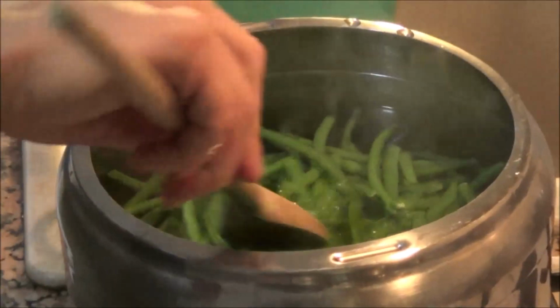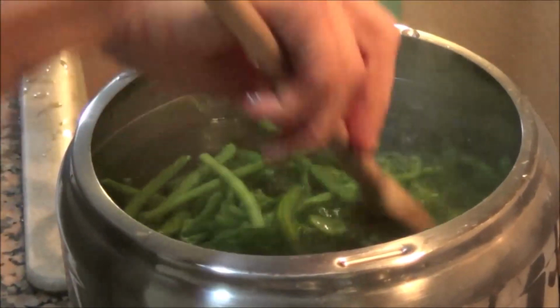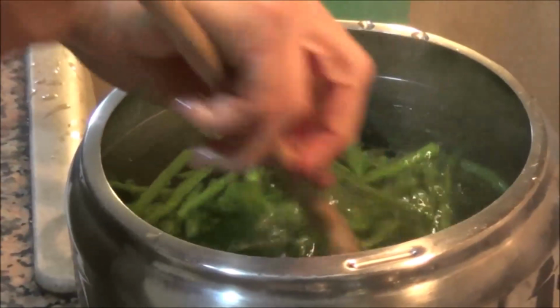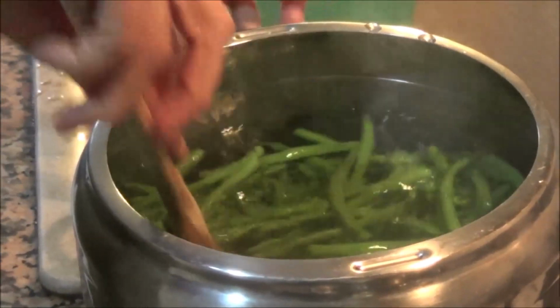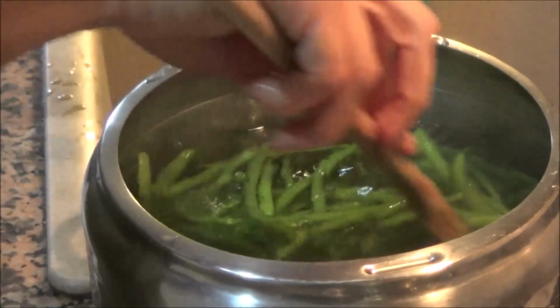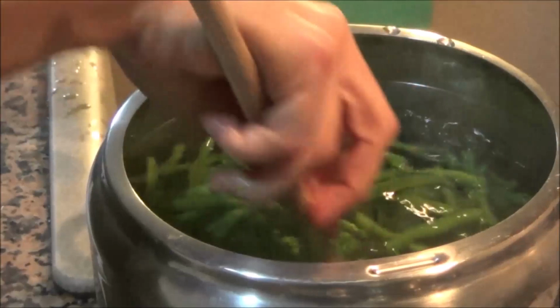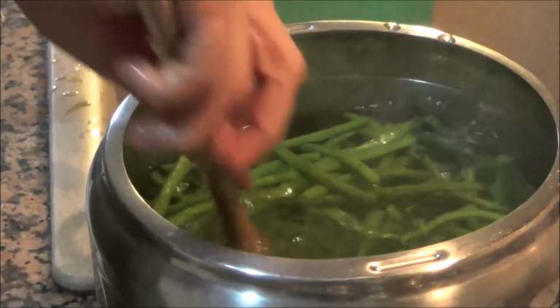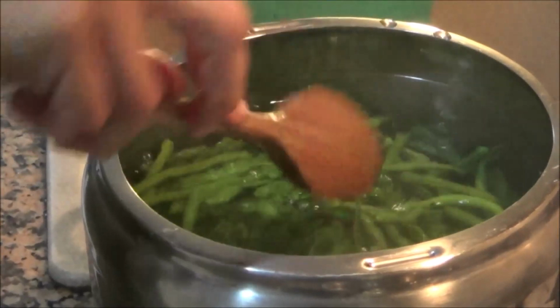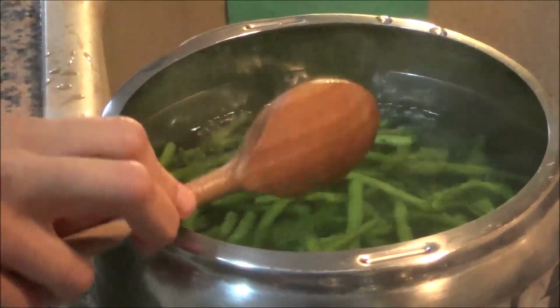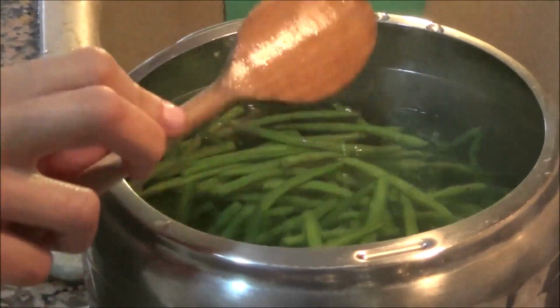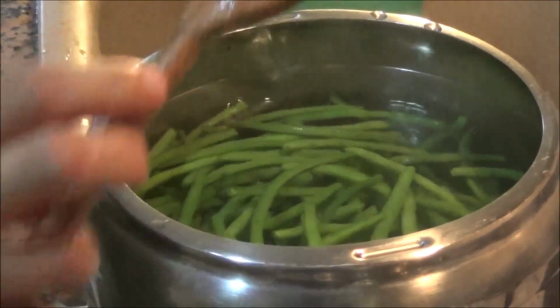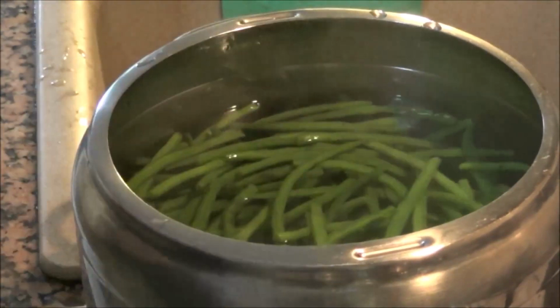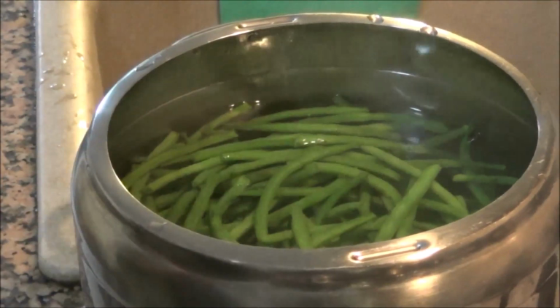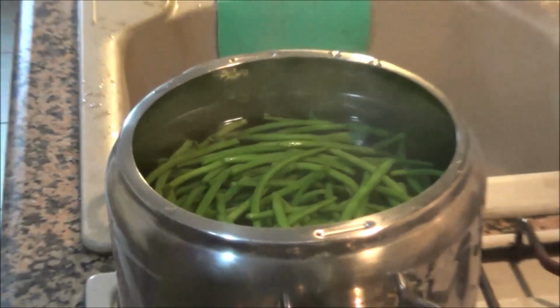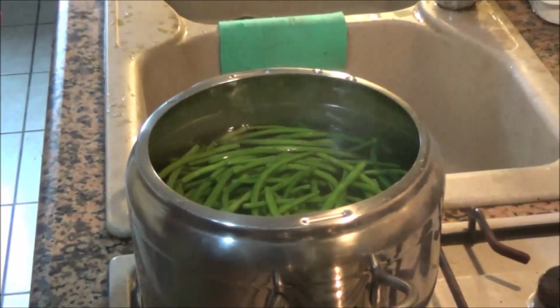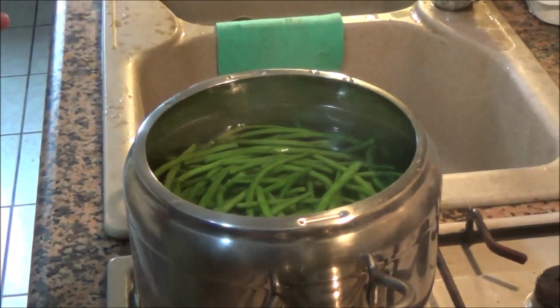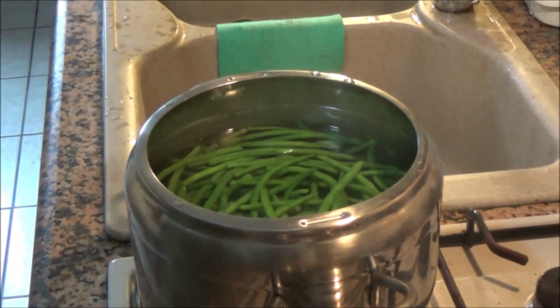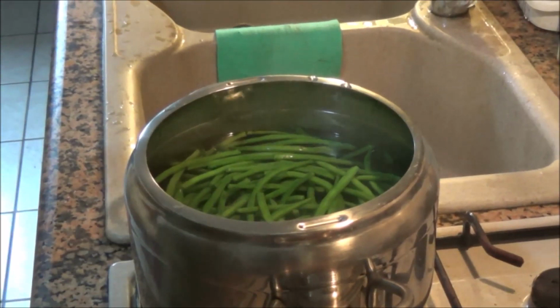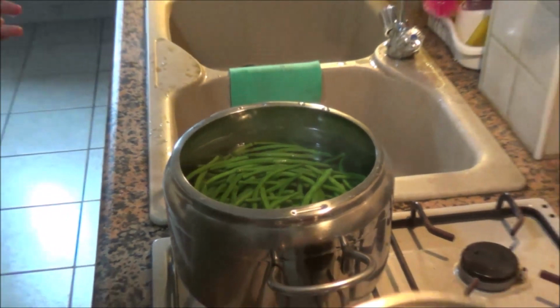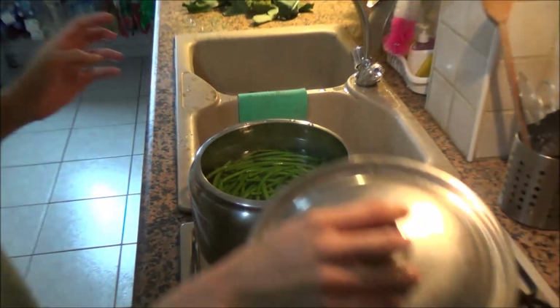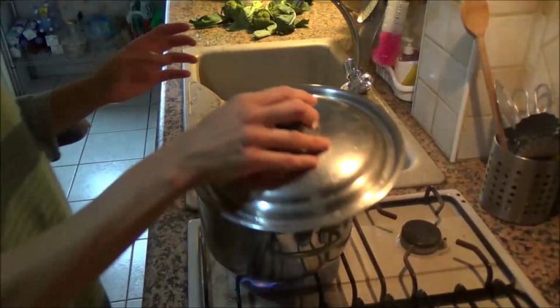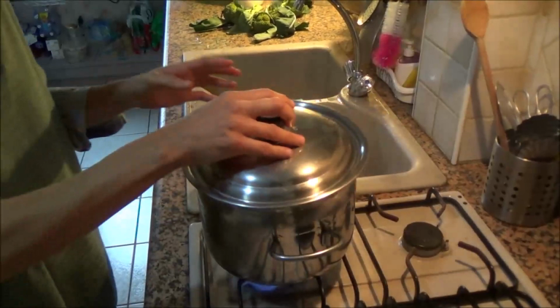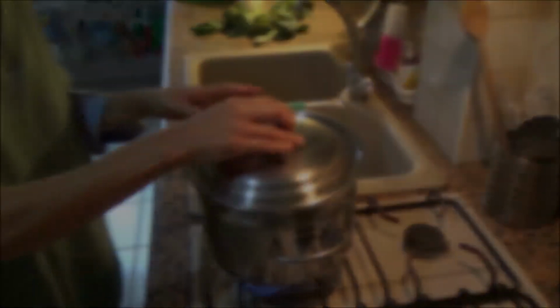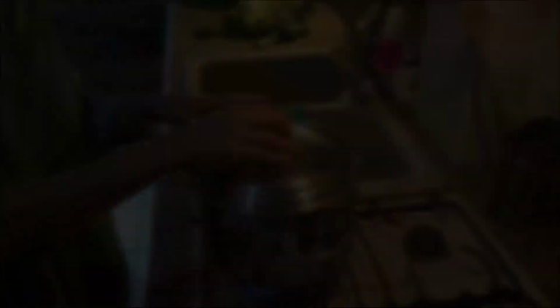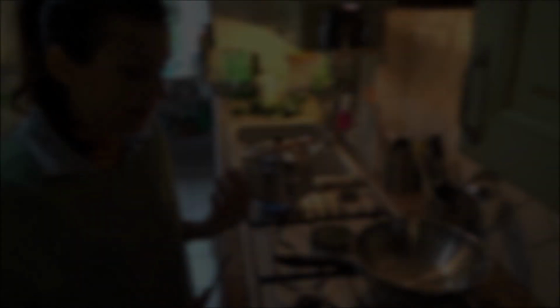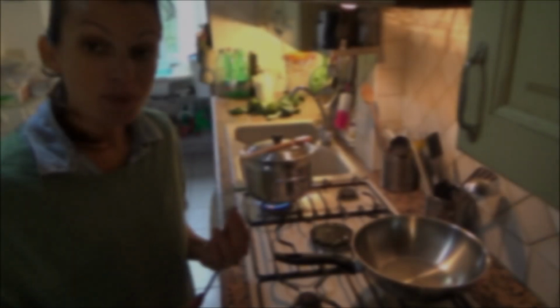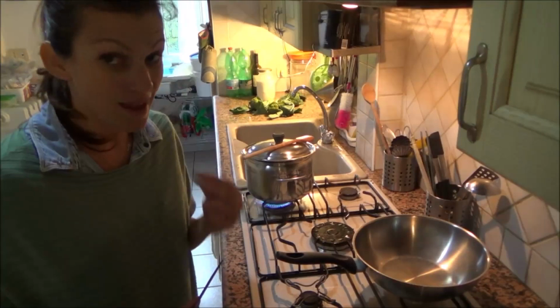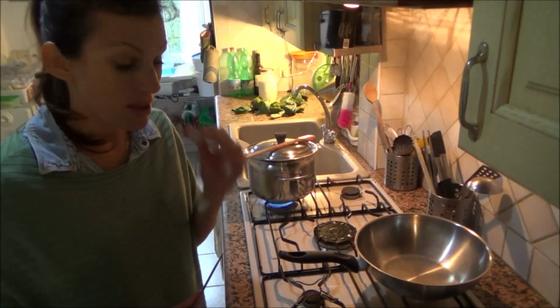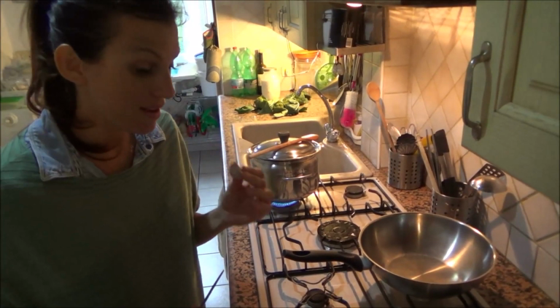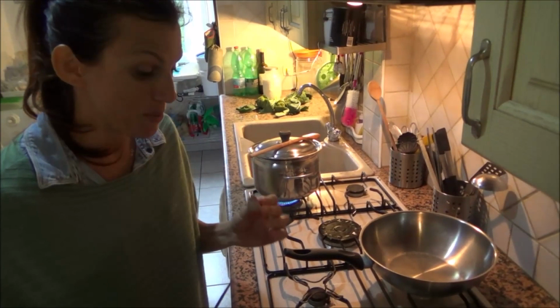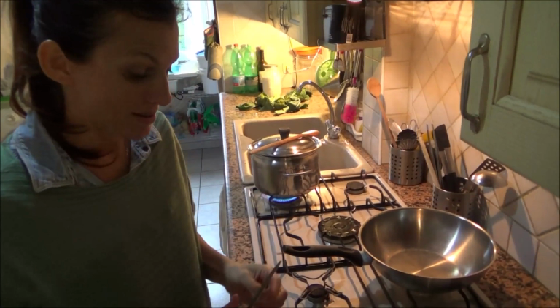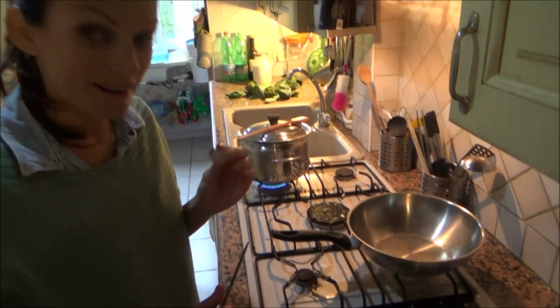So now we wait about 30 minutes. In the meantime I prepare the garlic.